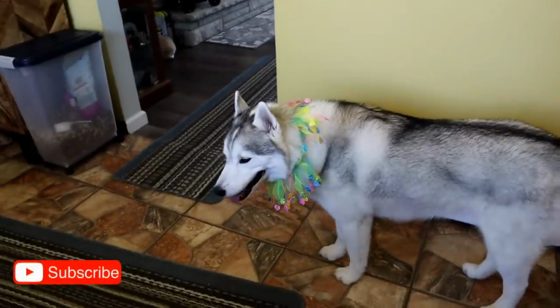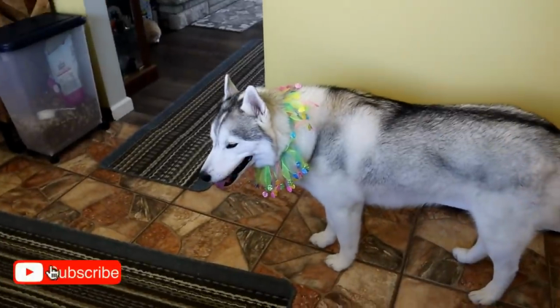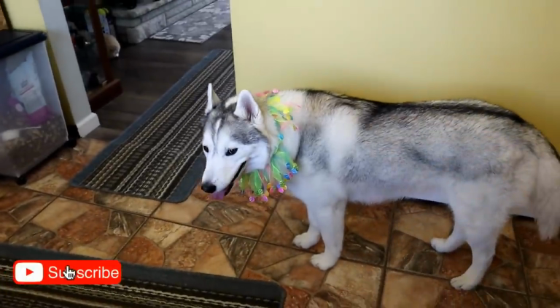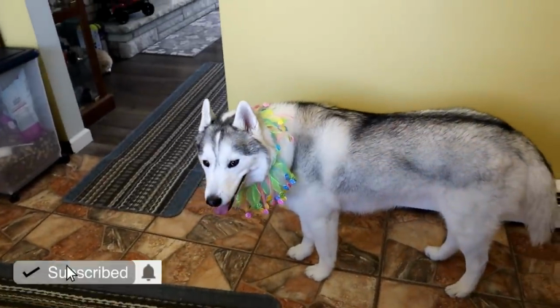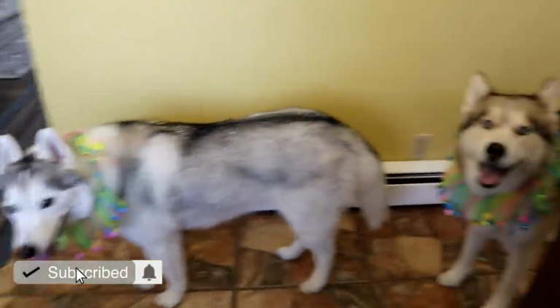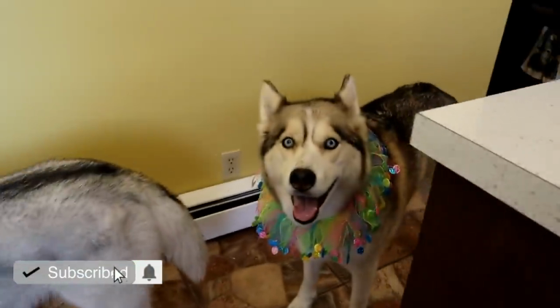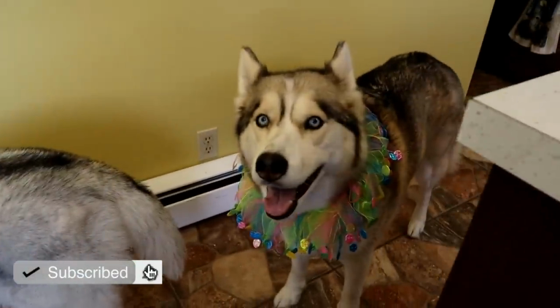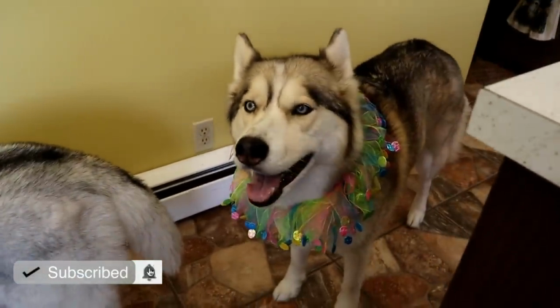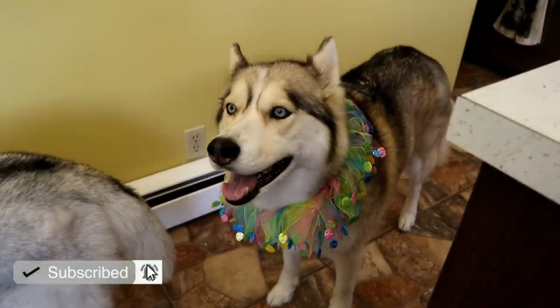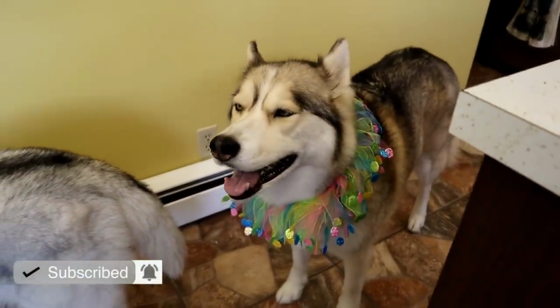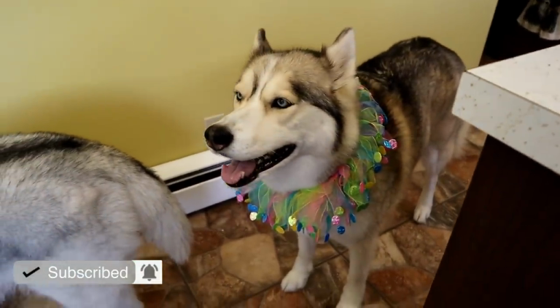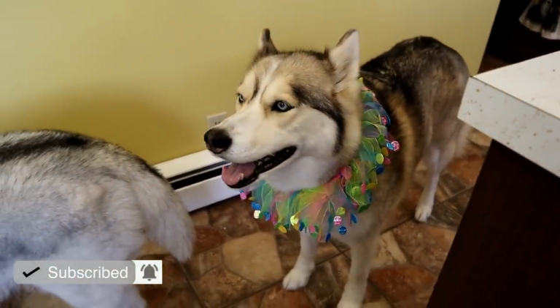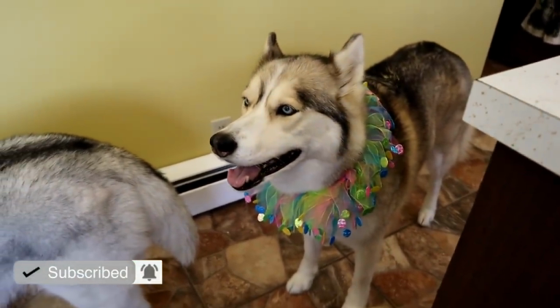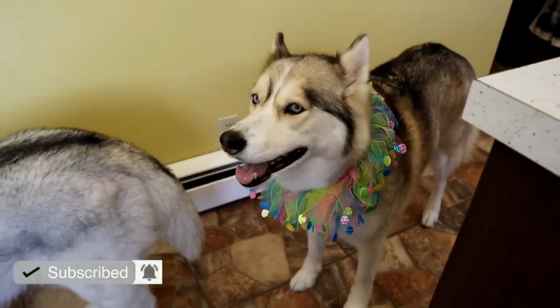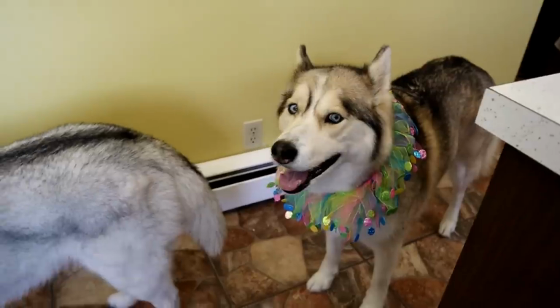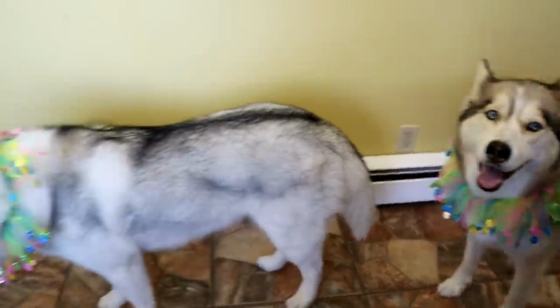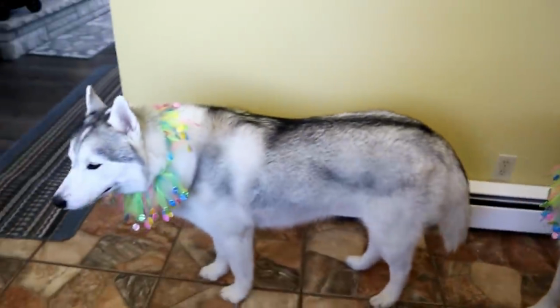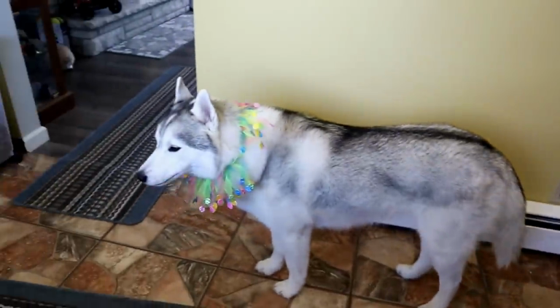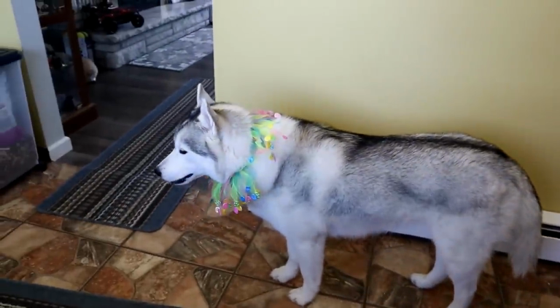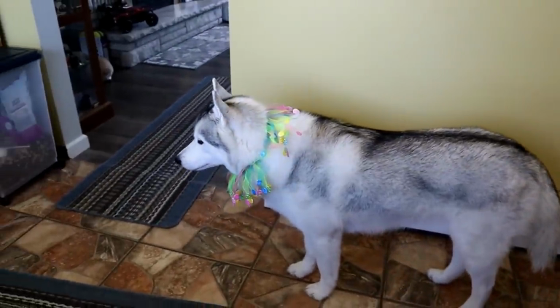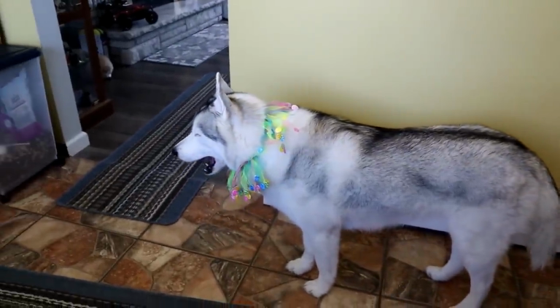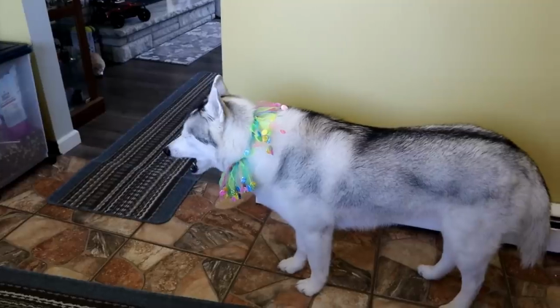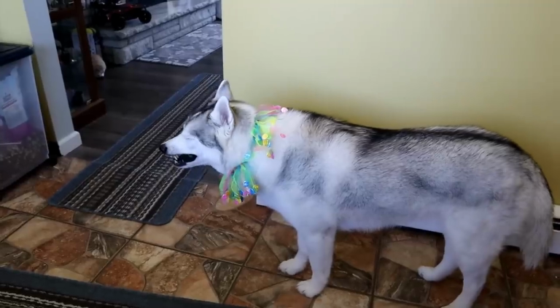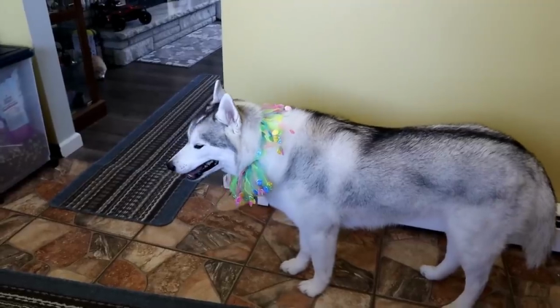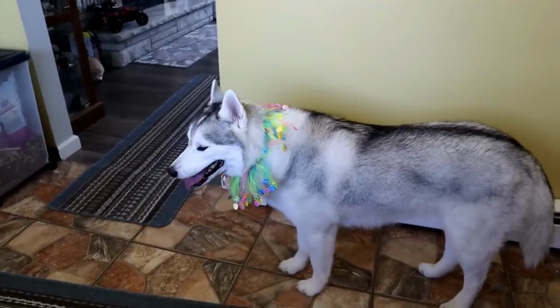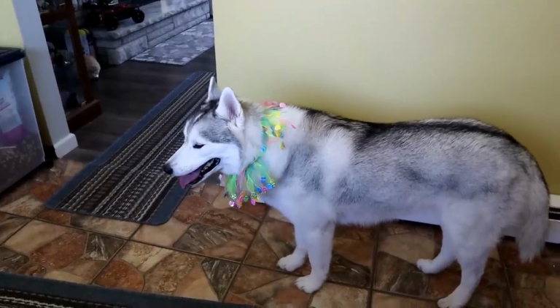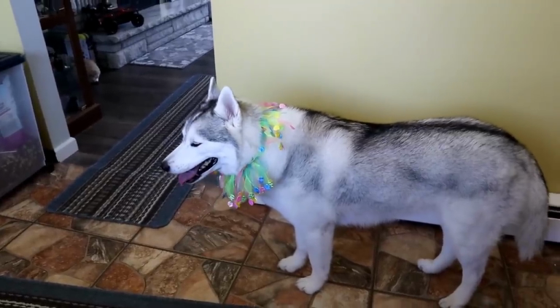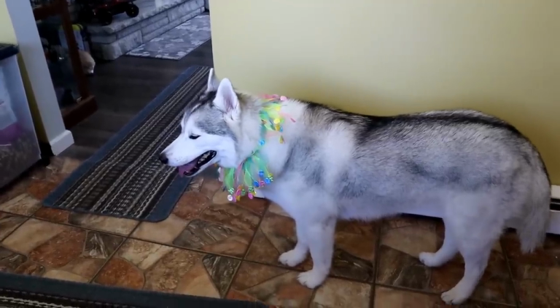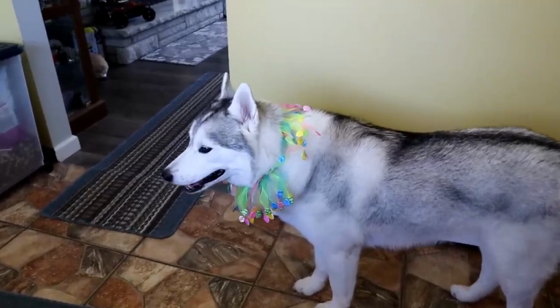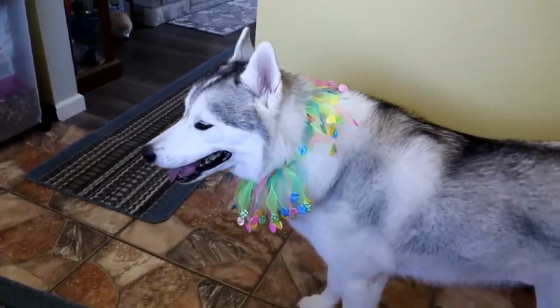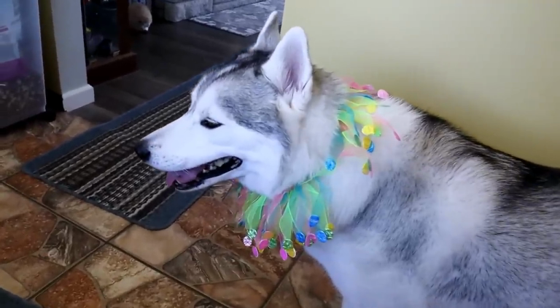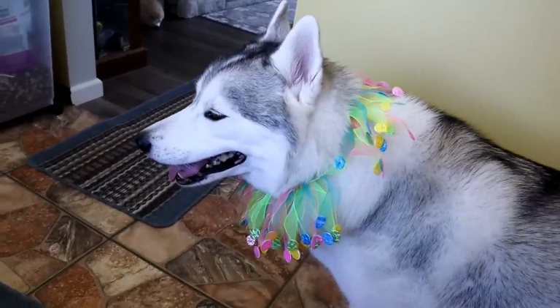What do you girls think? You want to make some treats? If you're new to this channel, don't forget to hit that subscribe button! If you would like to see more of our treat videos, there will be some links up above and down in the video description below! Let's get to making some dog treats!